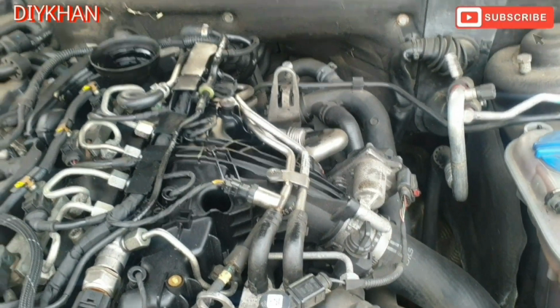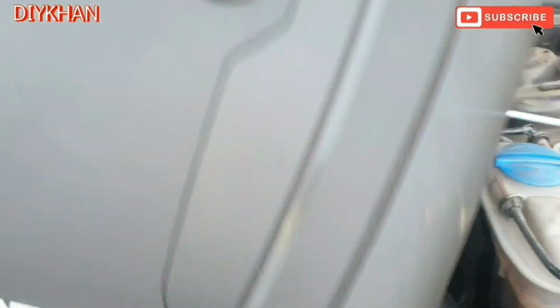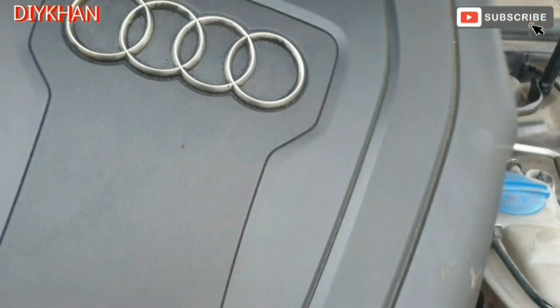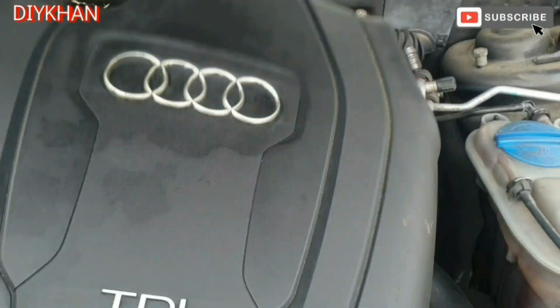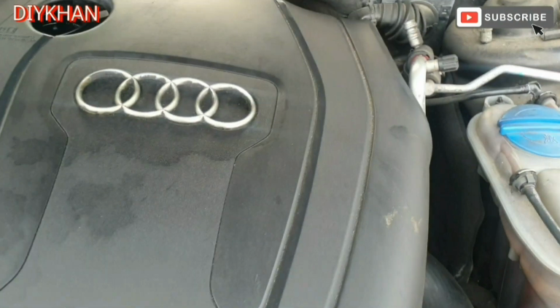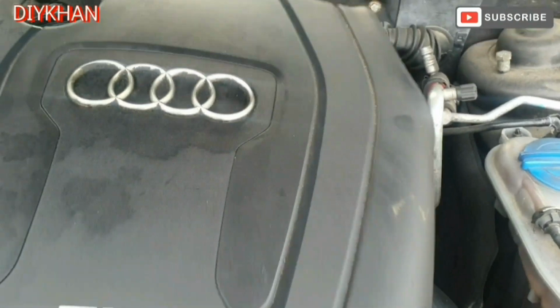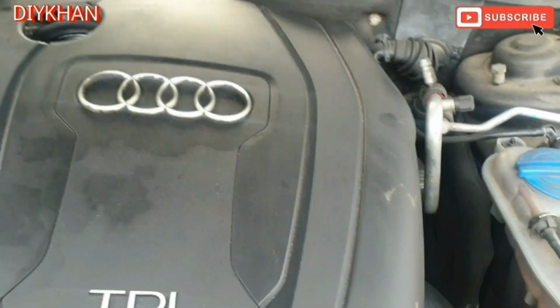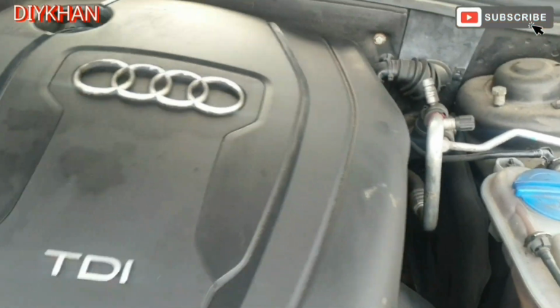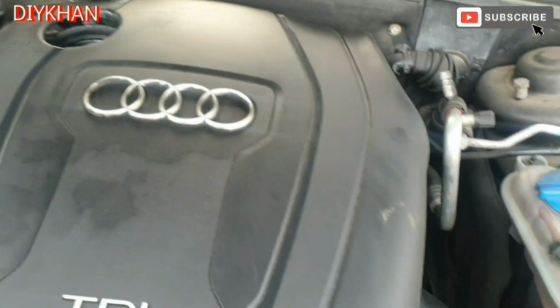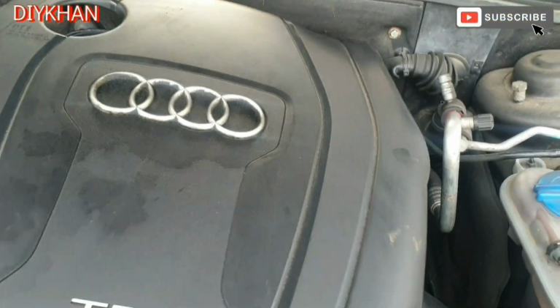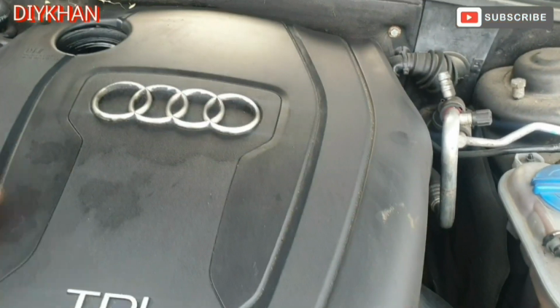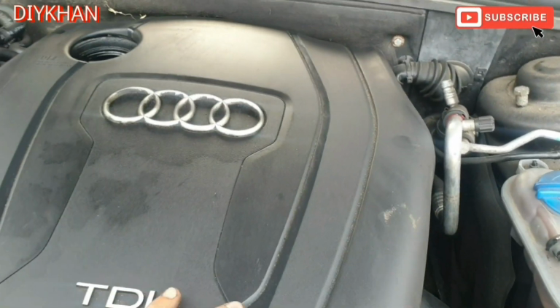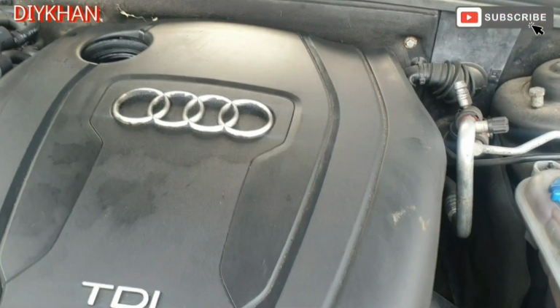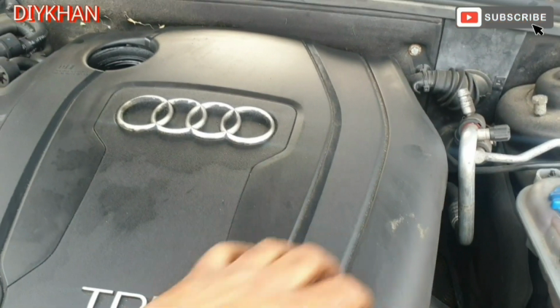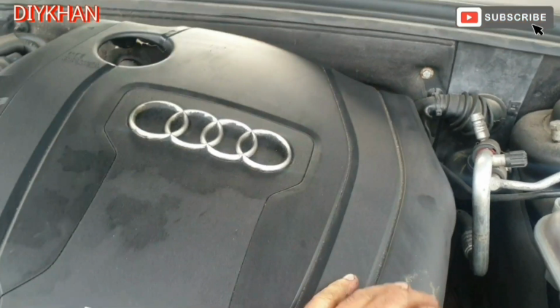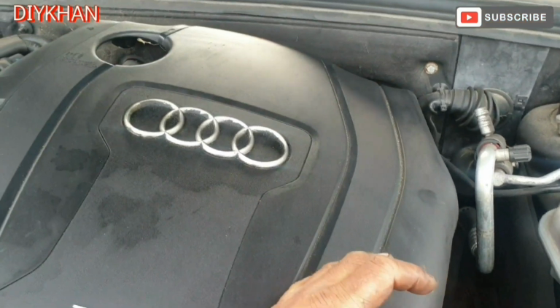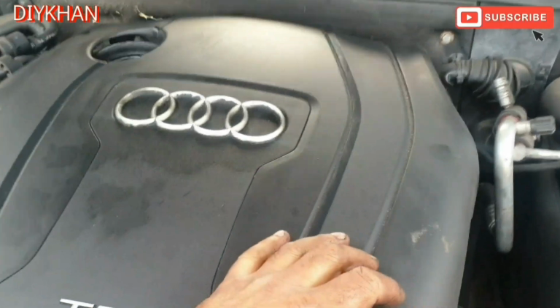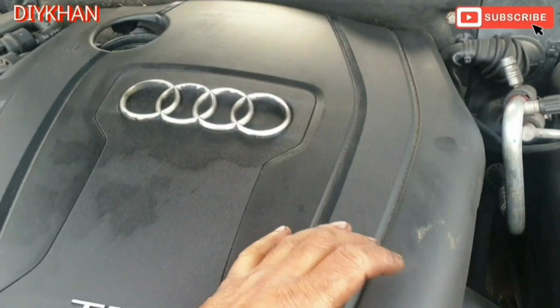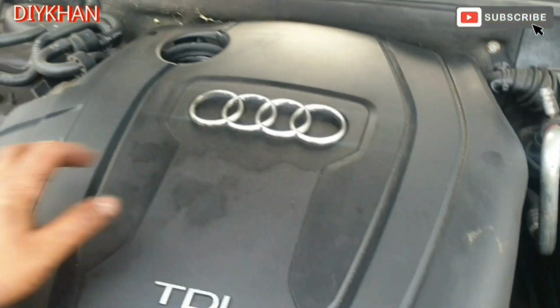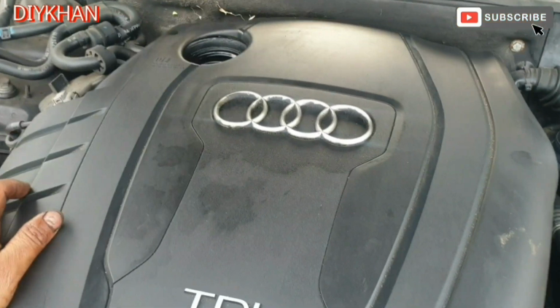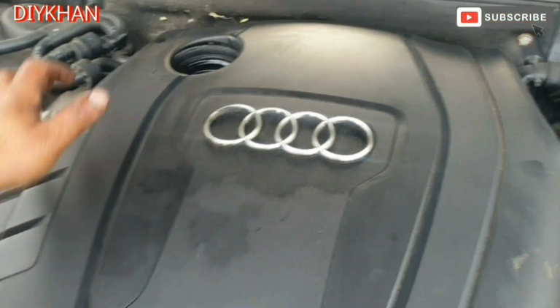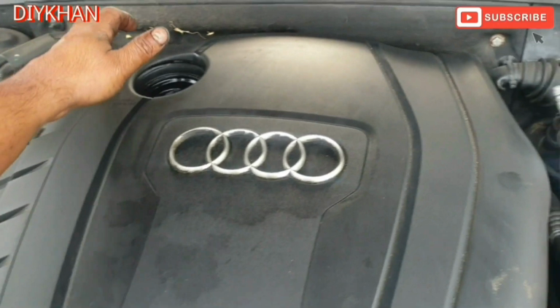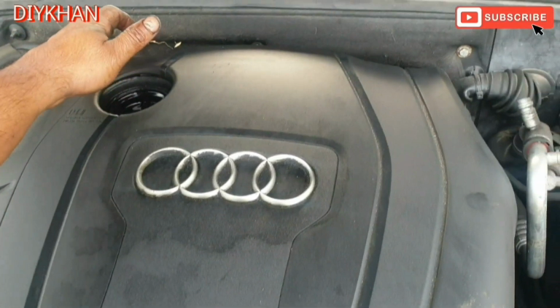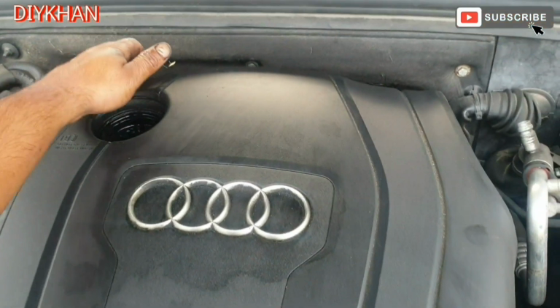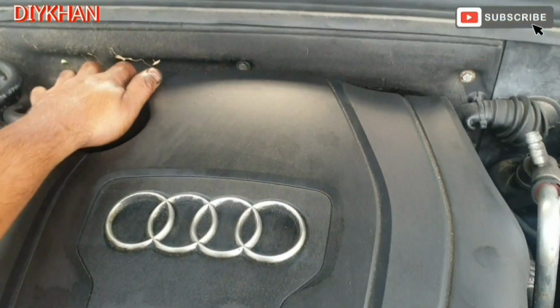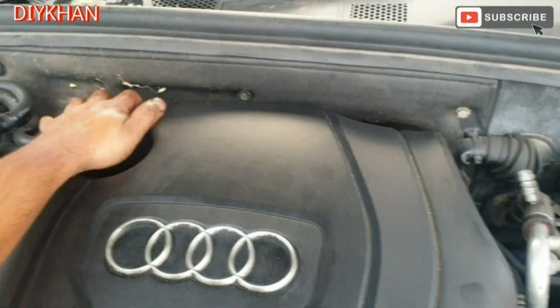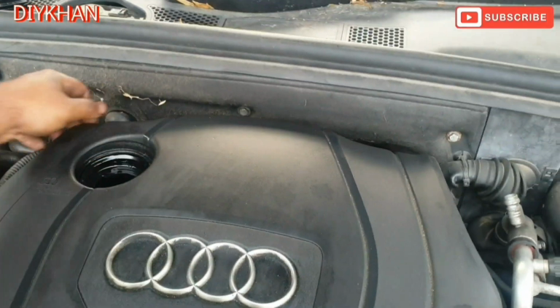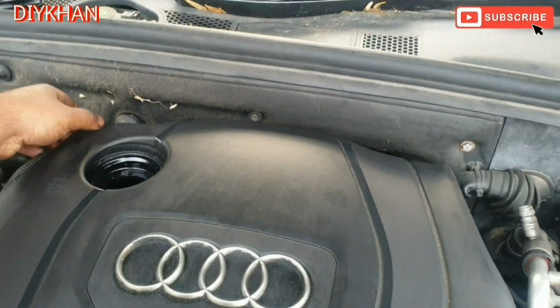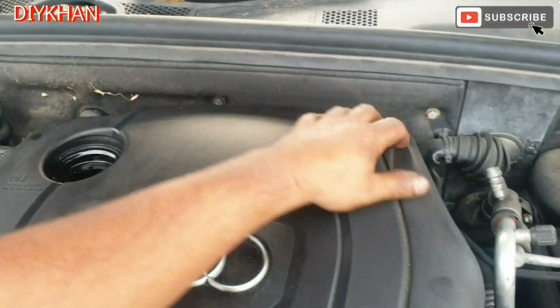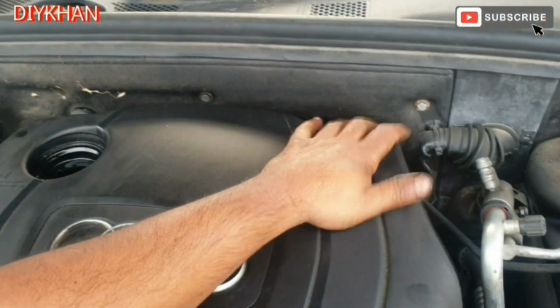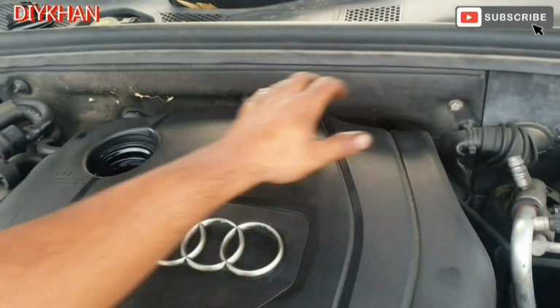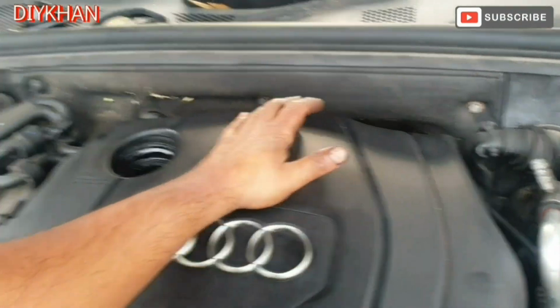That's nicely done. Now that we have fitted the oil filter, just gonna put the top engine cover back on.